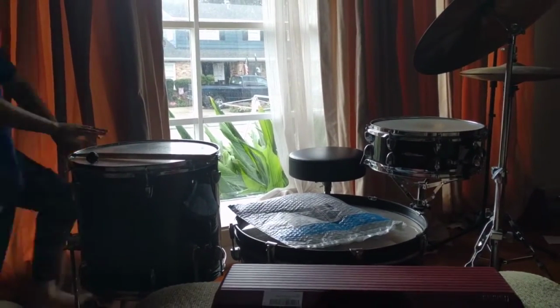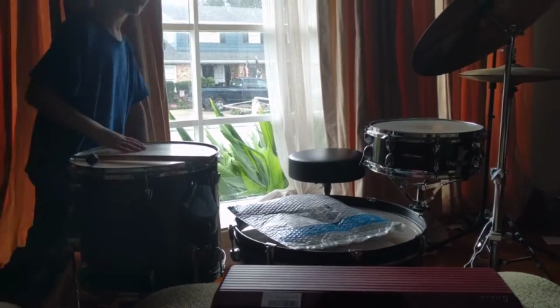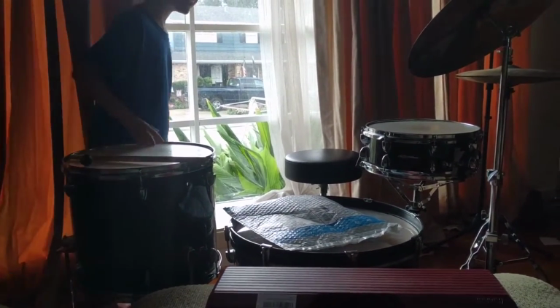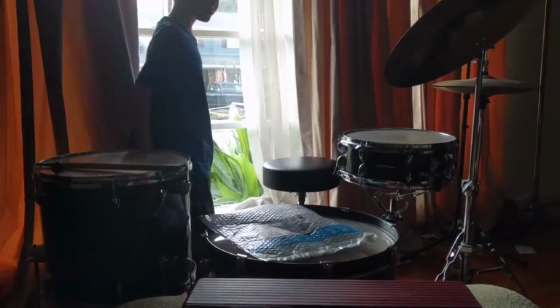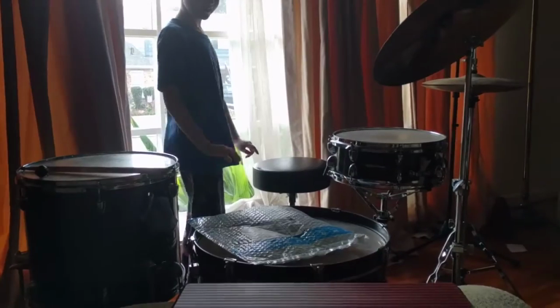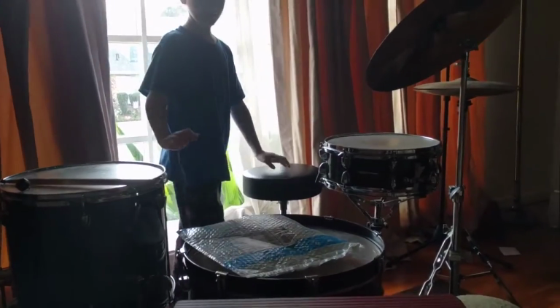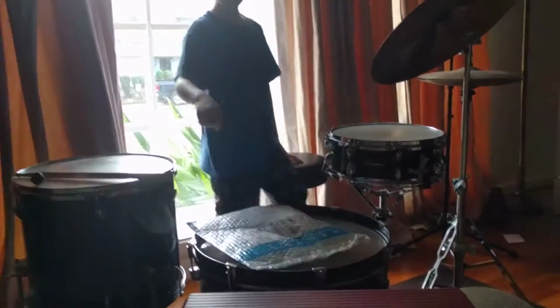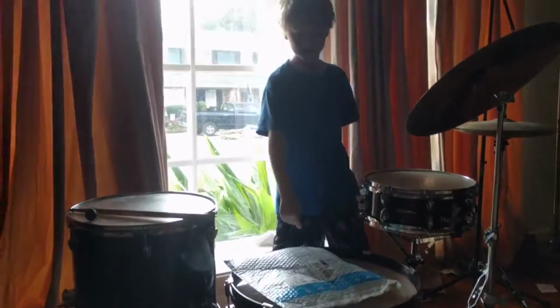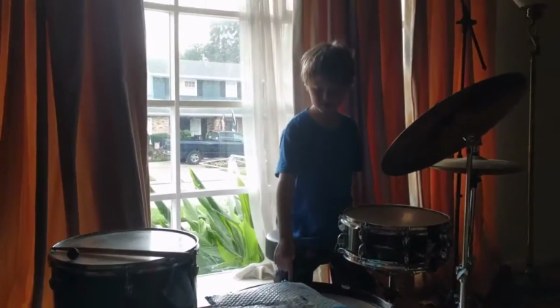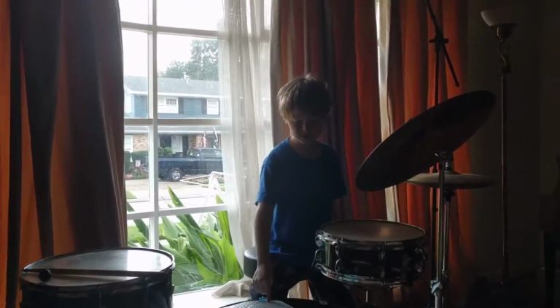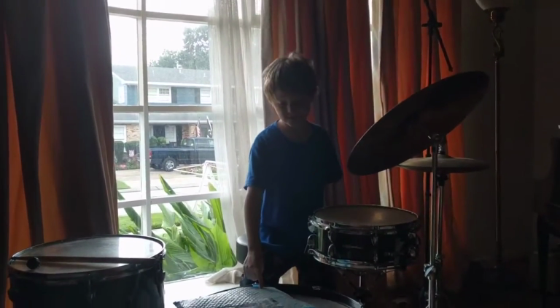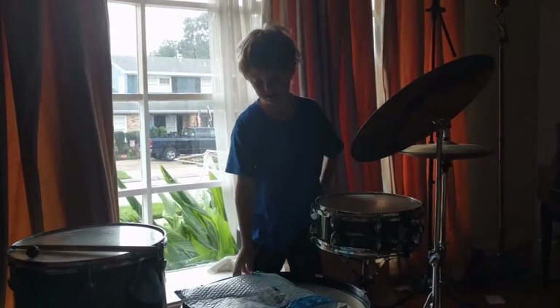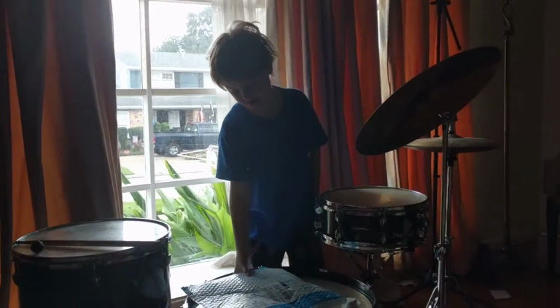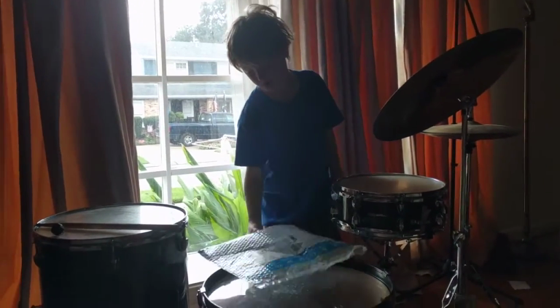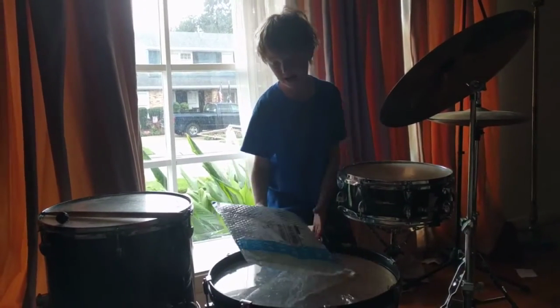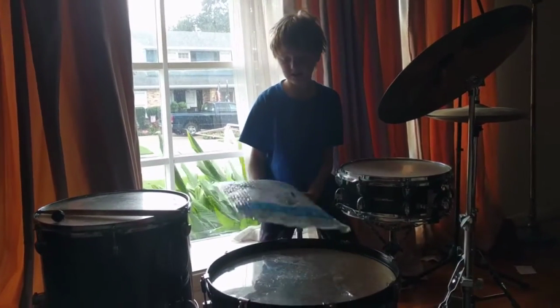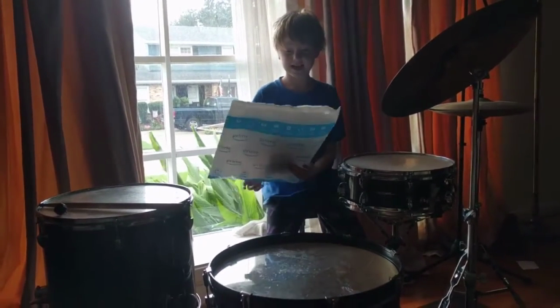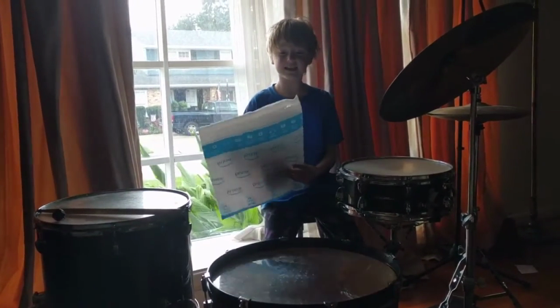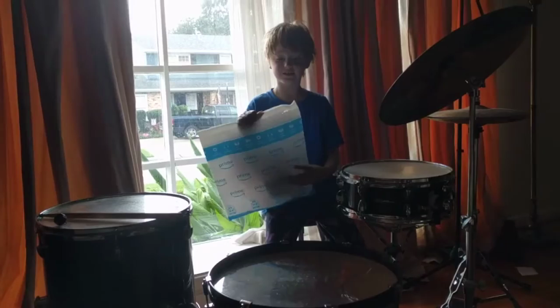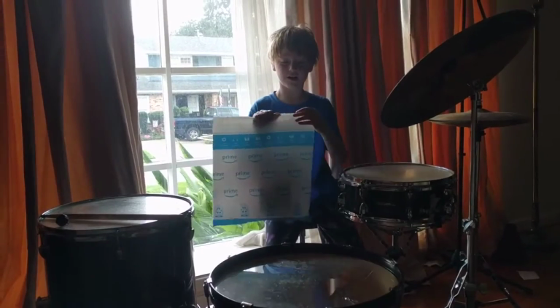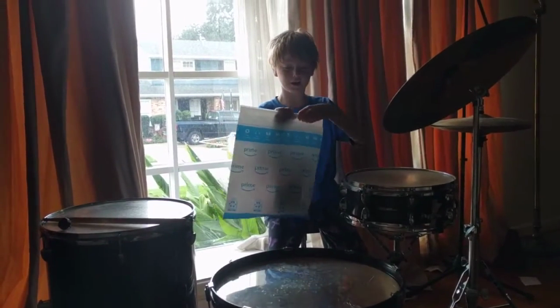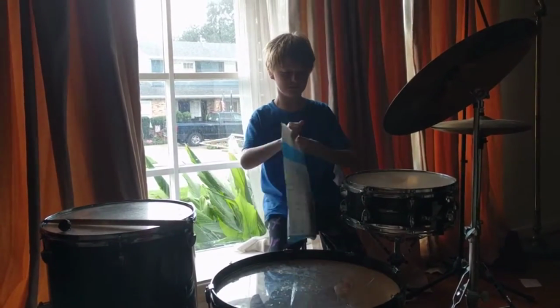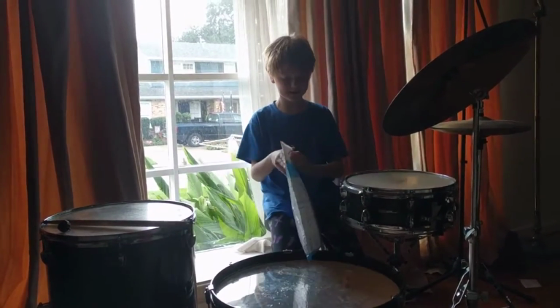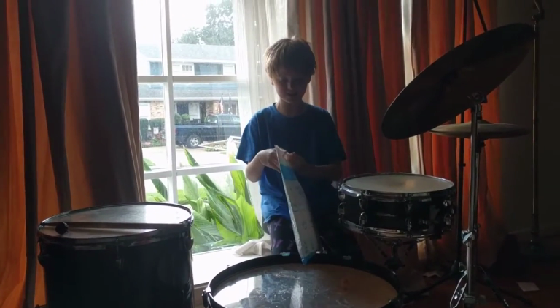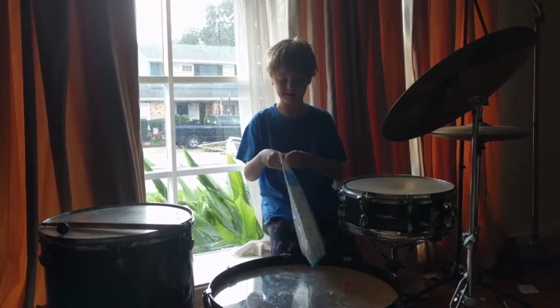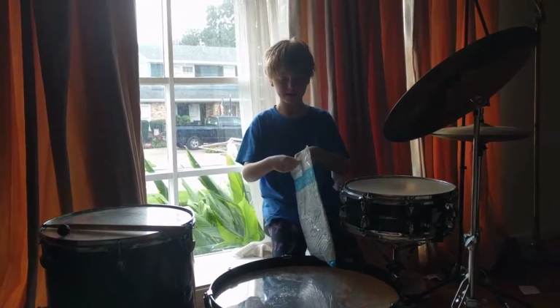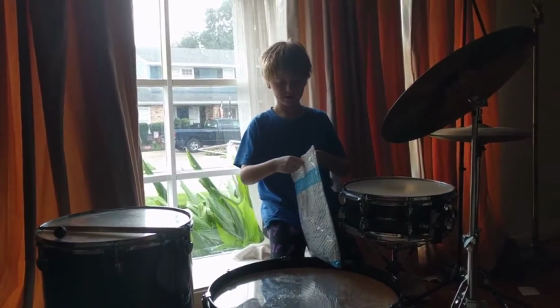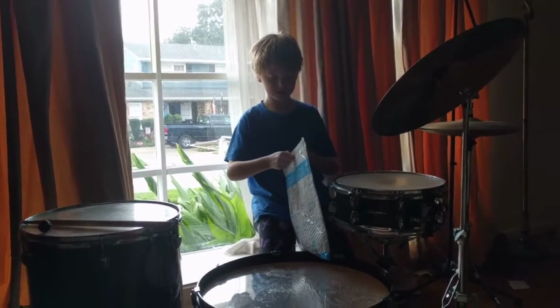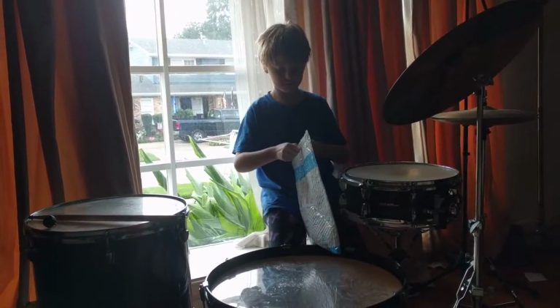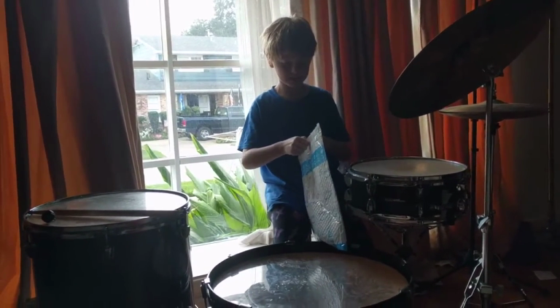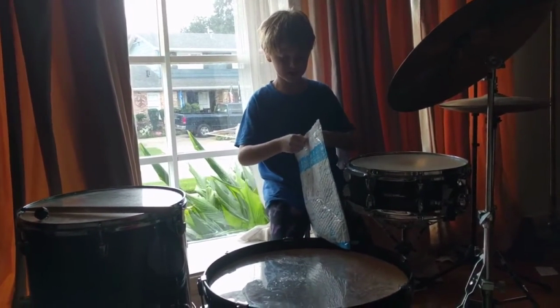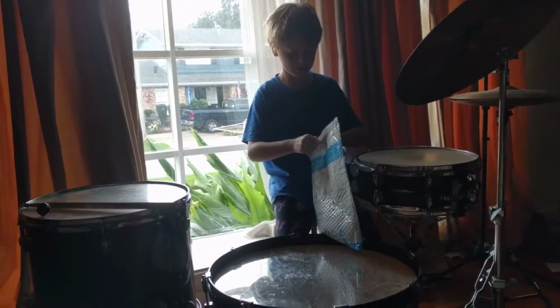Hey guys, it's Sora here. You're wondering what this package is. Well, I think you already know what the package is by the title. Let's just unbox it and get to it.